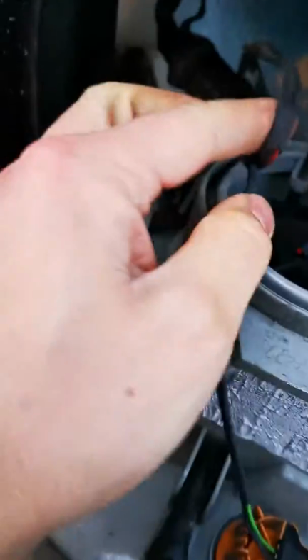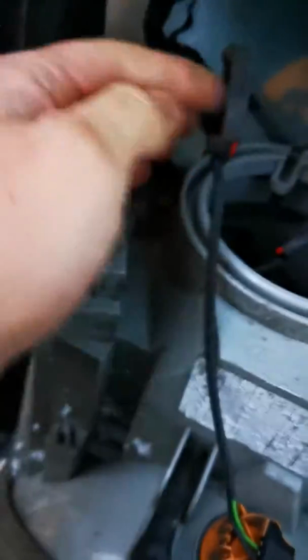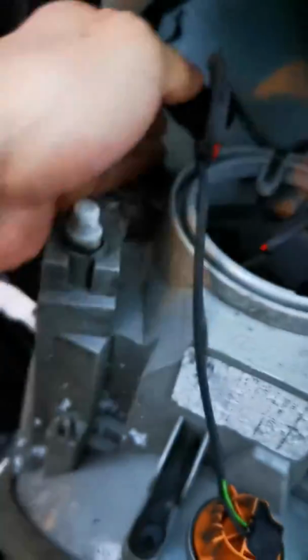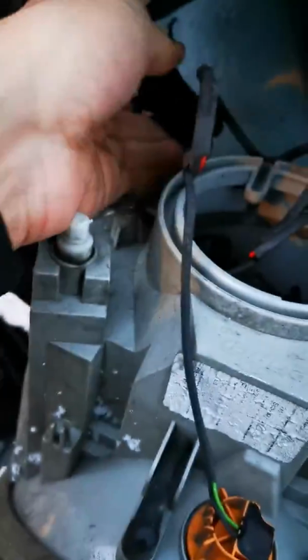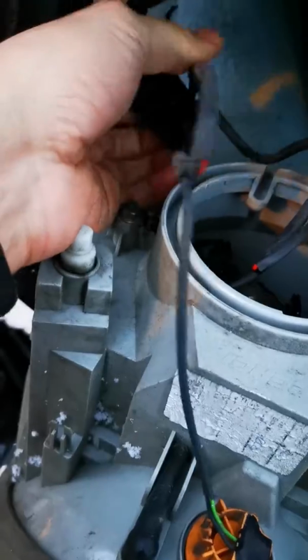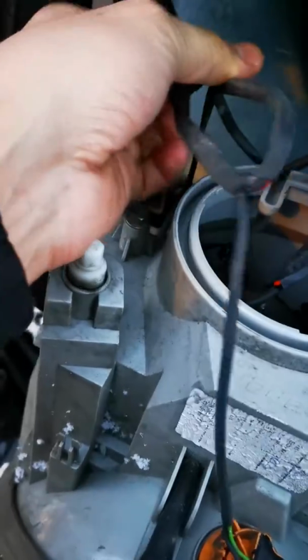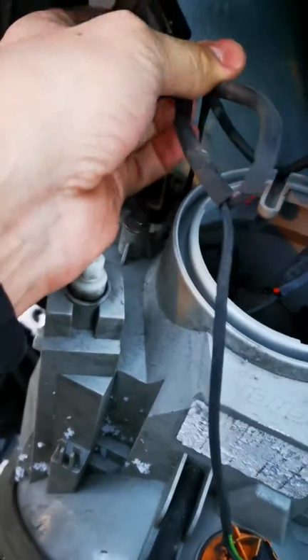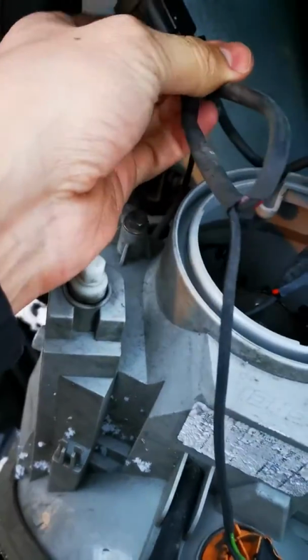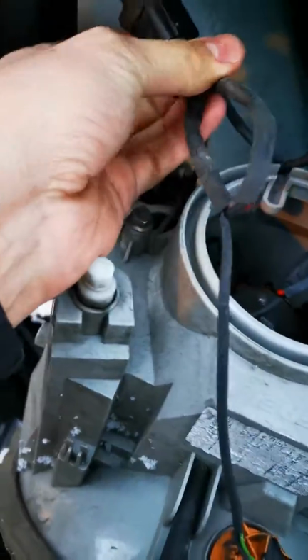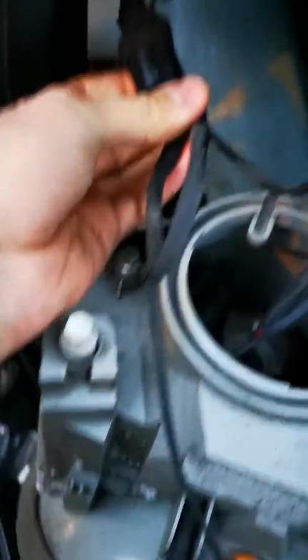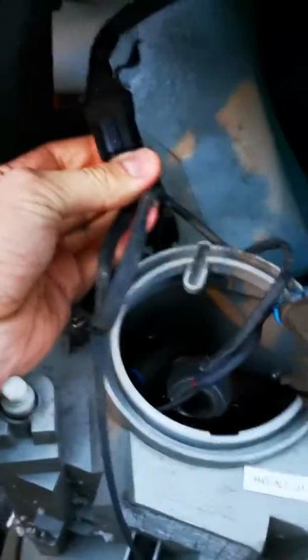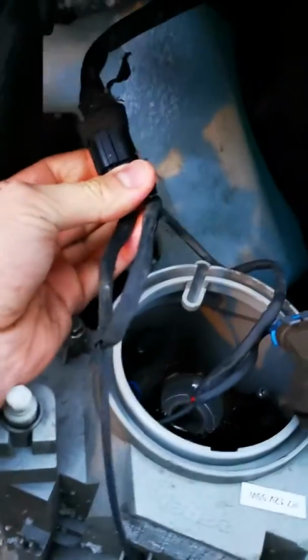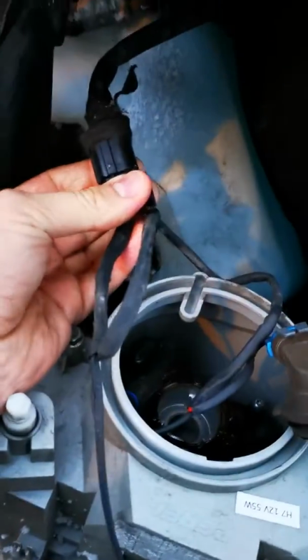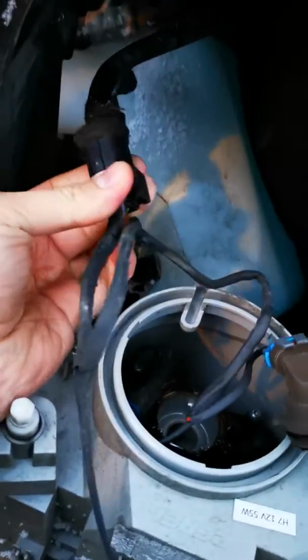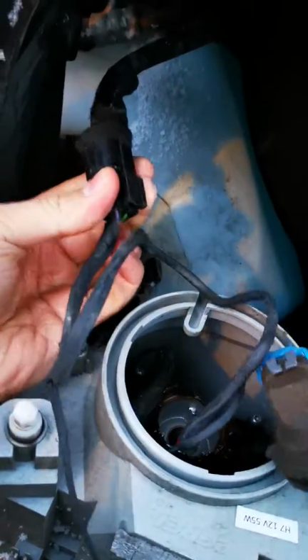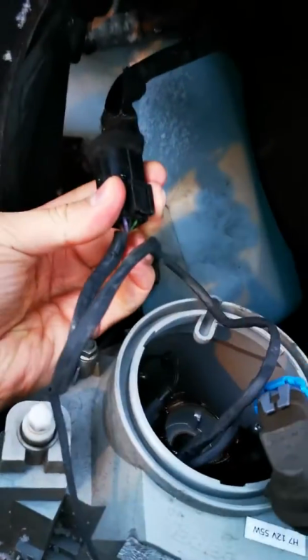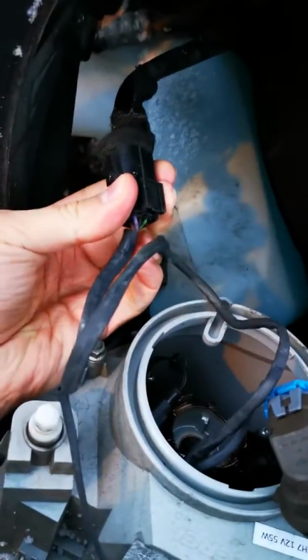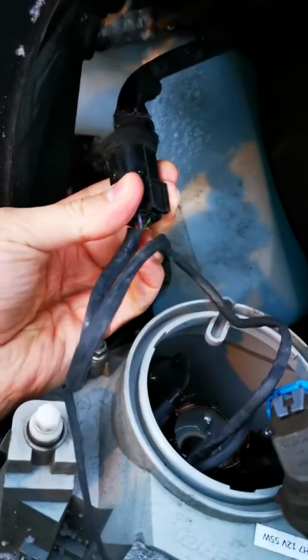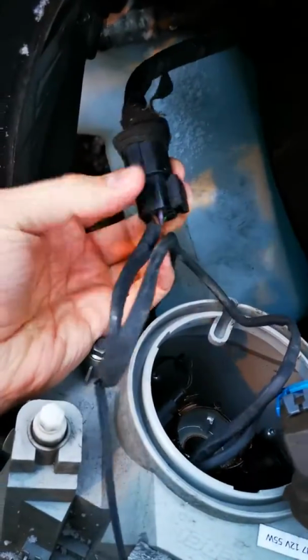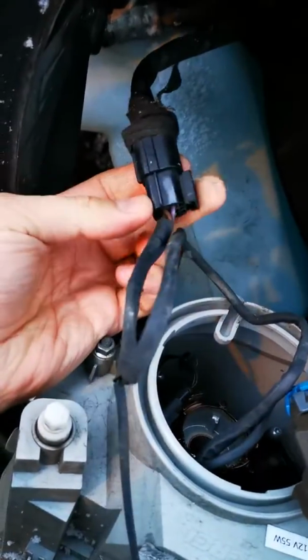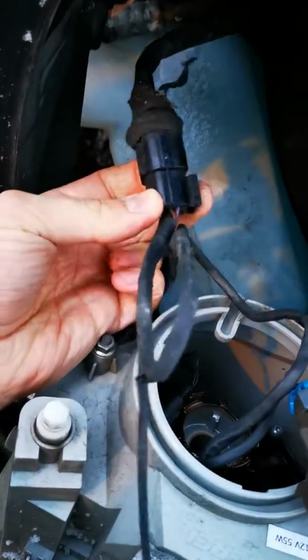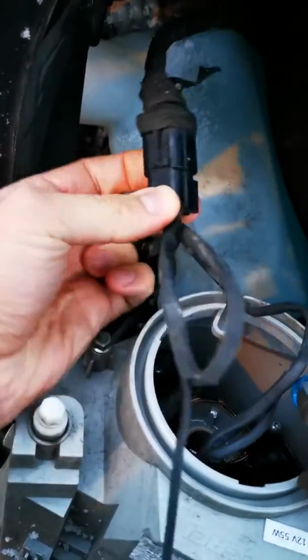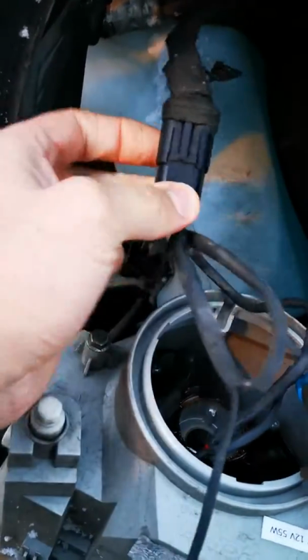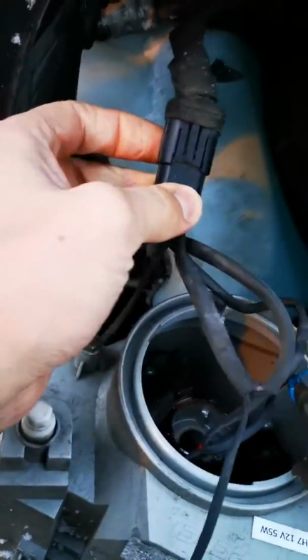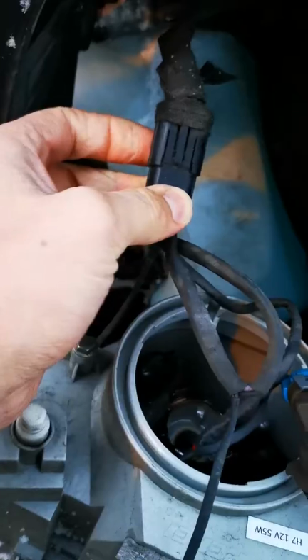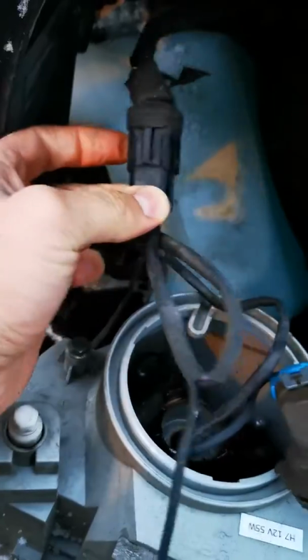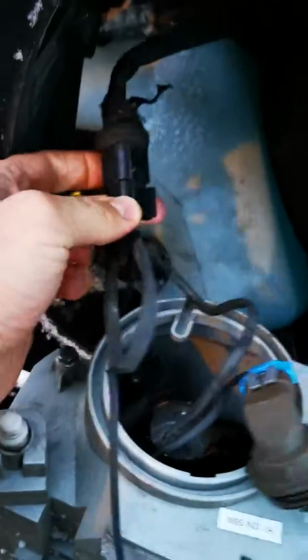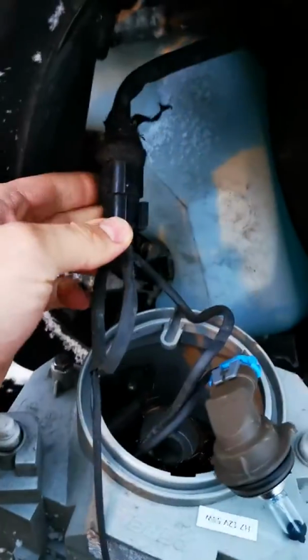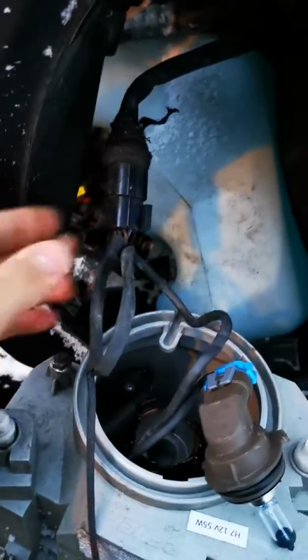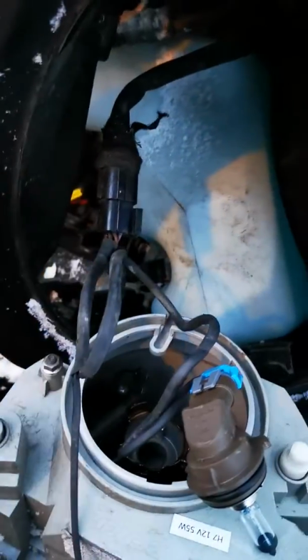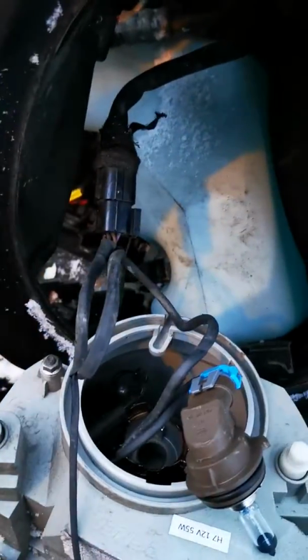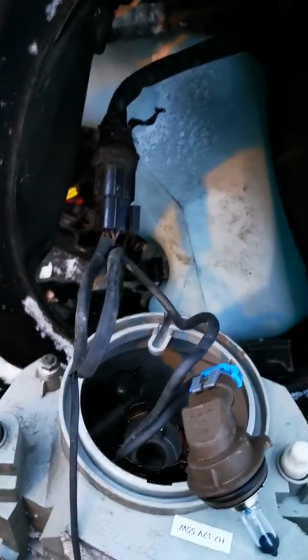If you need to change the headlight, you have to disconnect this connection. That's it.